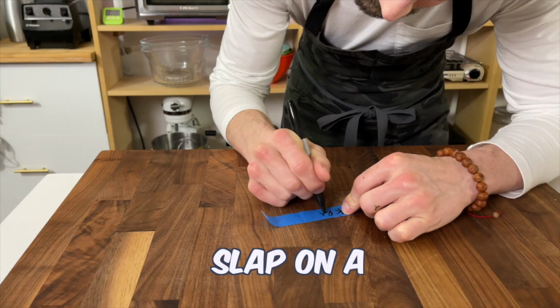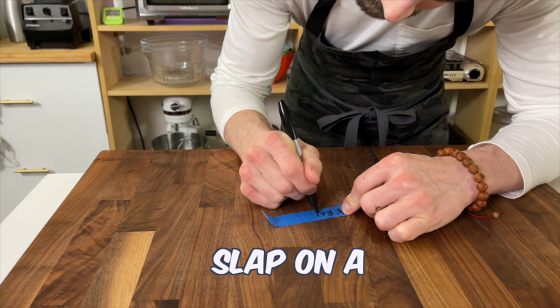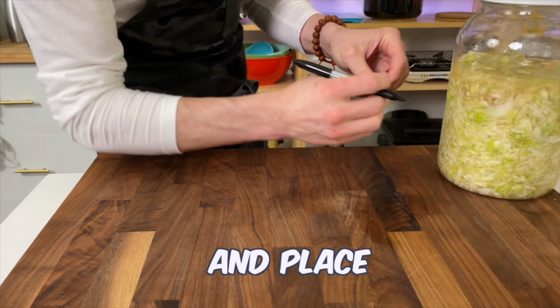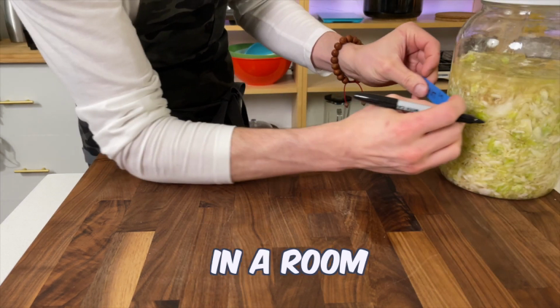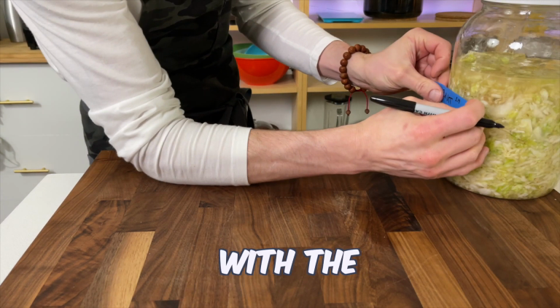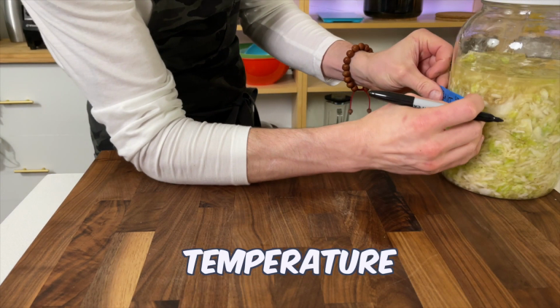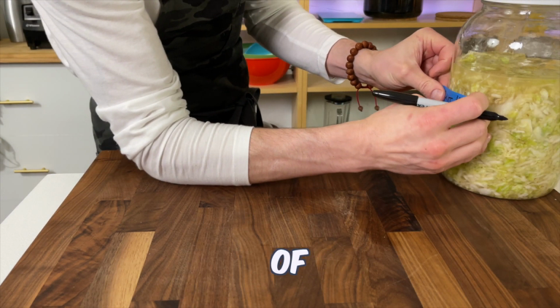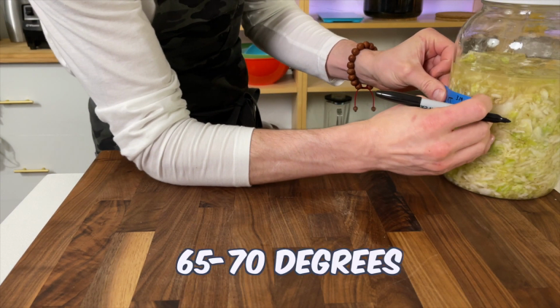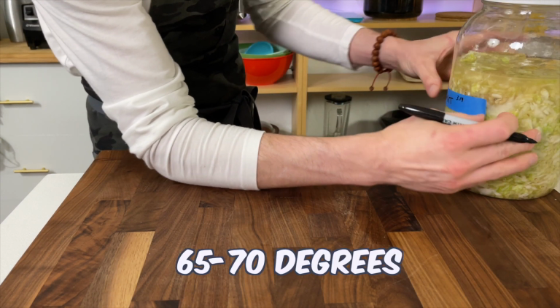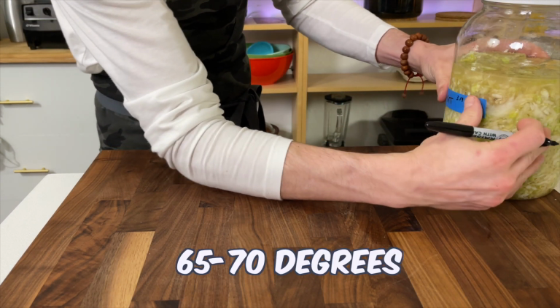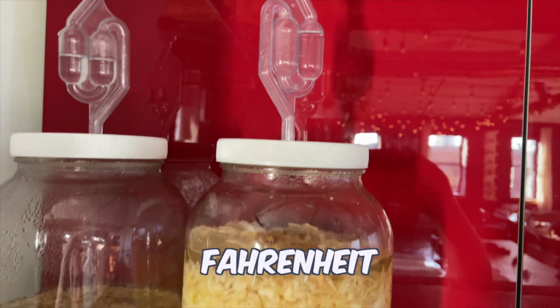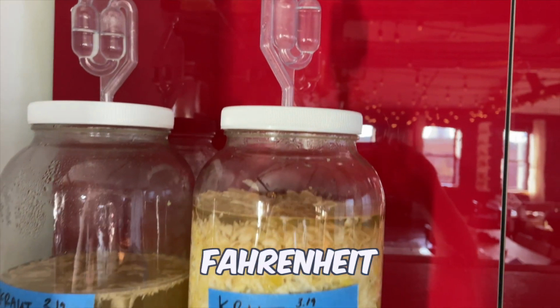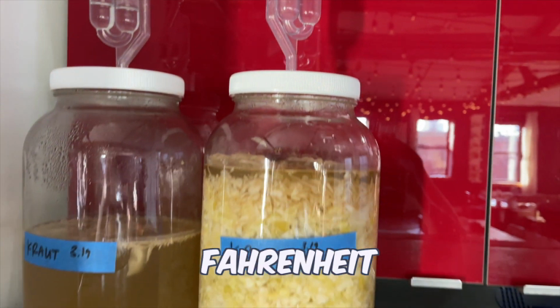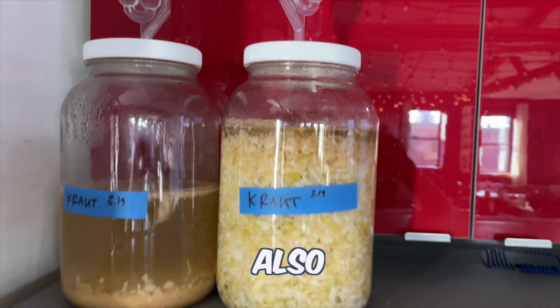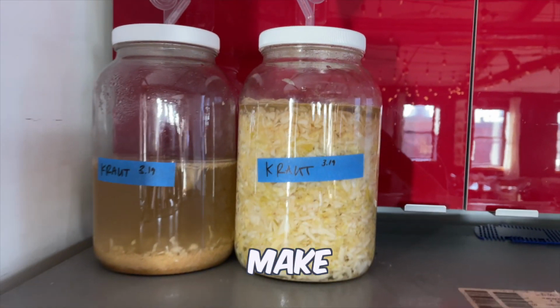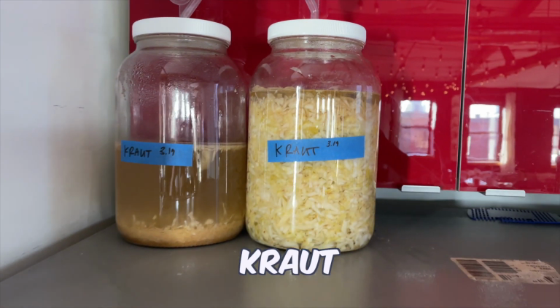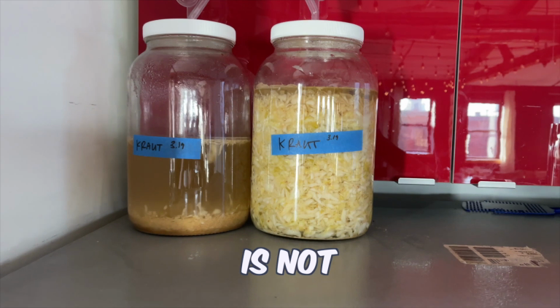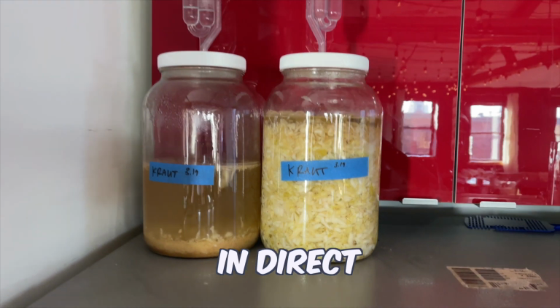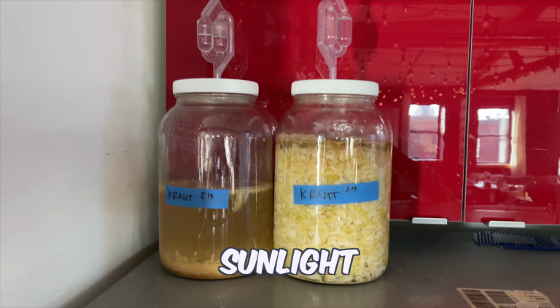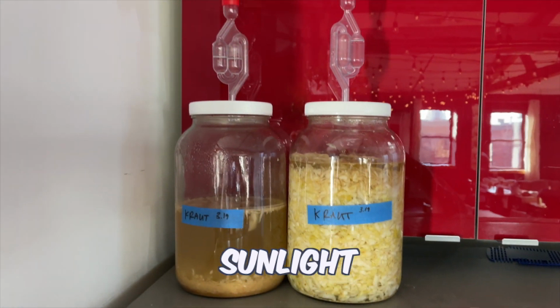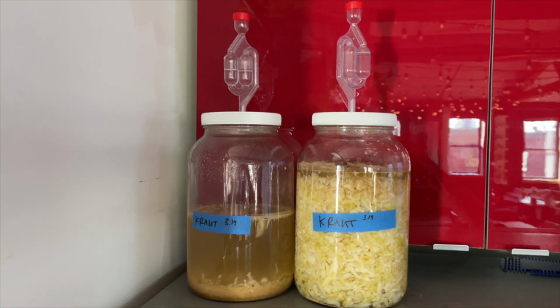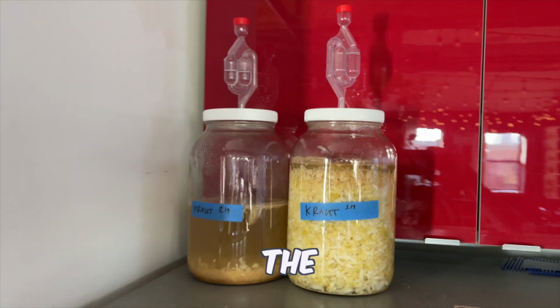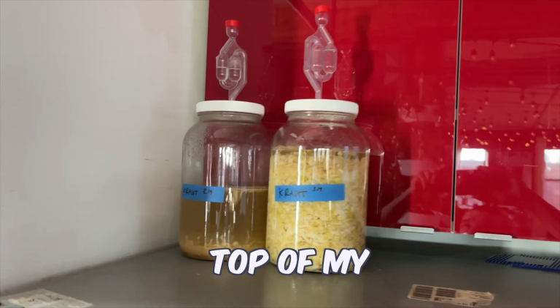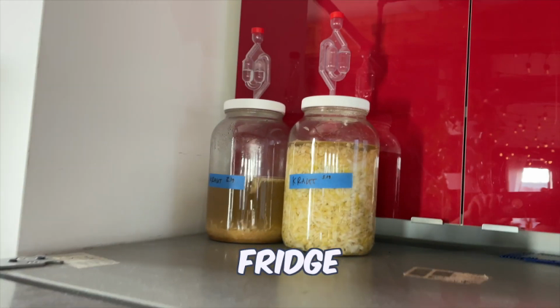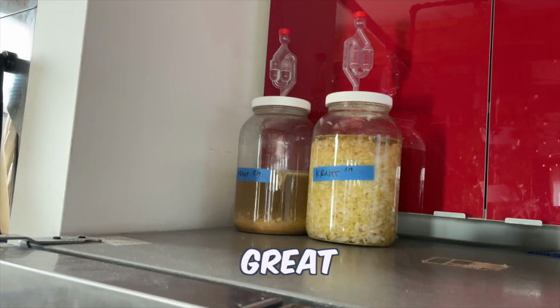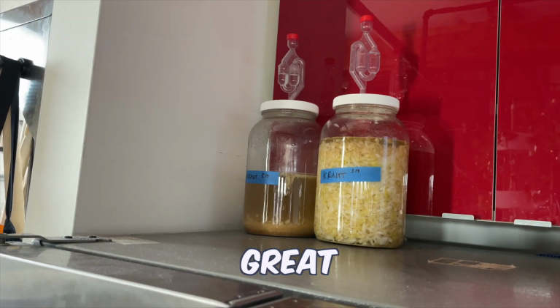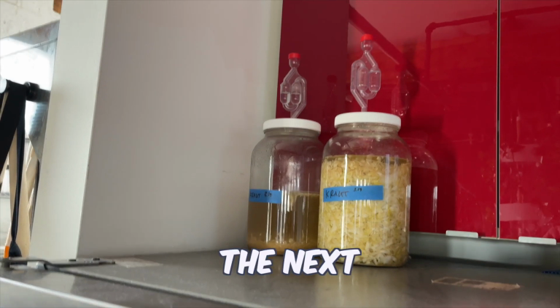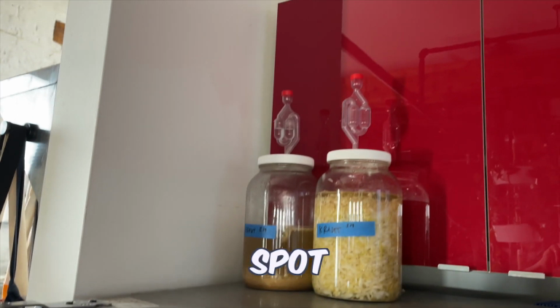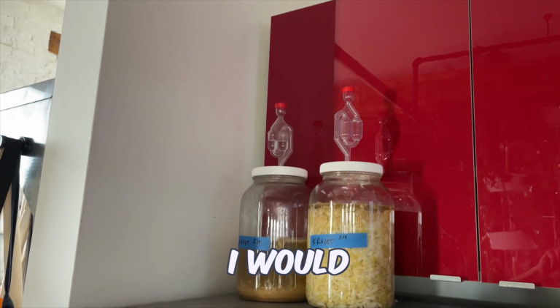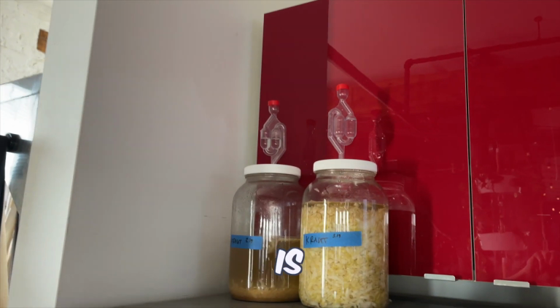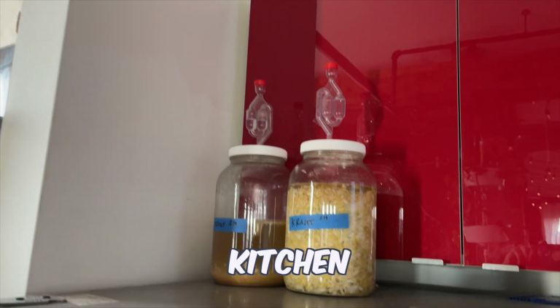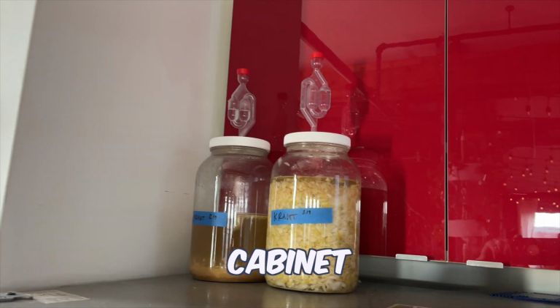Slap on a label and place in a room with a temperature of 65 to 70 degrees Fahrenheit. Also, make sure the kraut is not in direct sunlight. The top of my fridge works great, but the next spot I would pick is the kitchen cabinet.